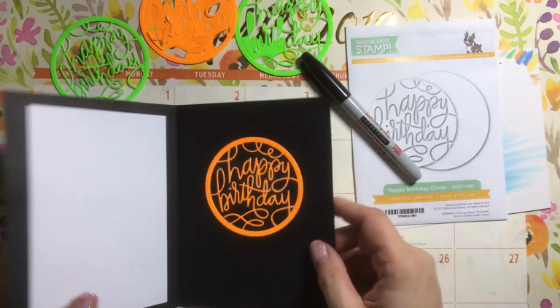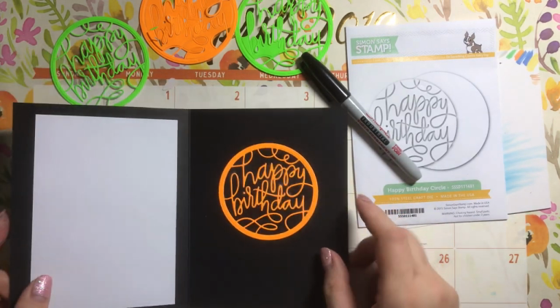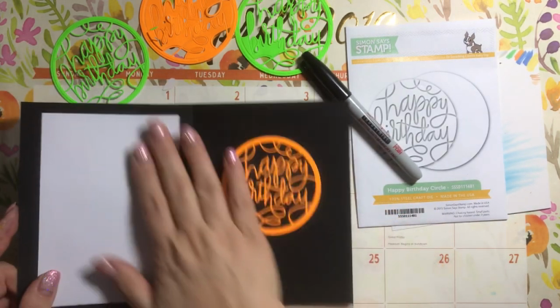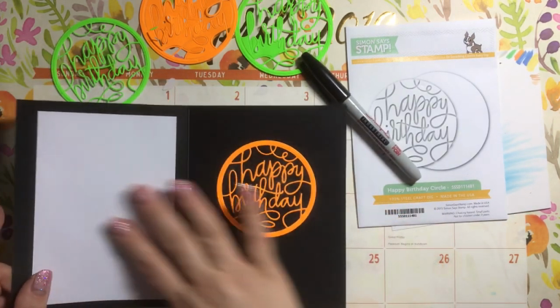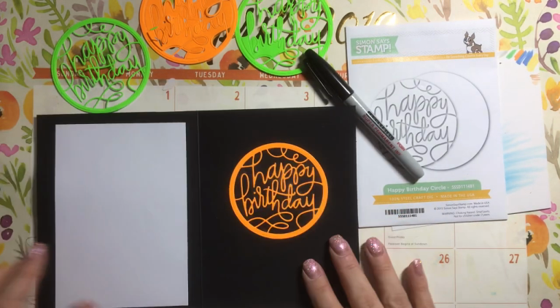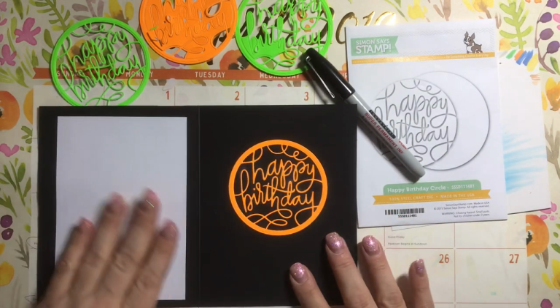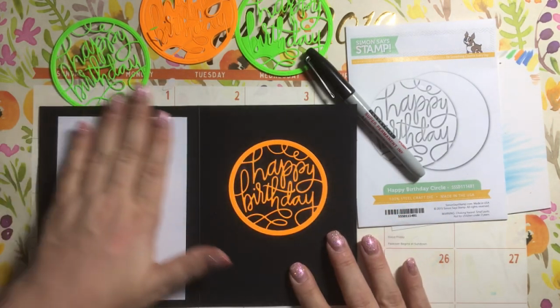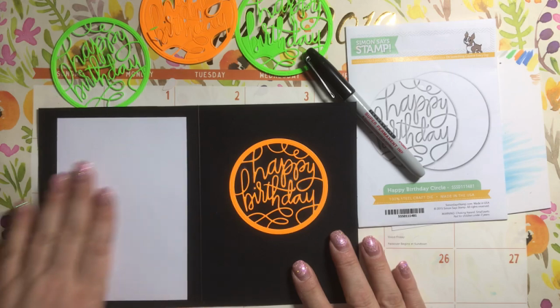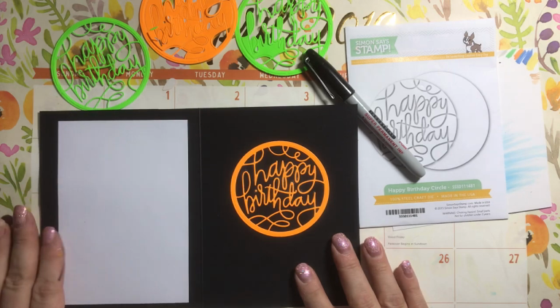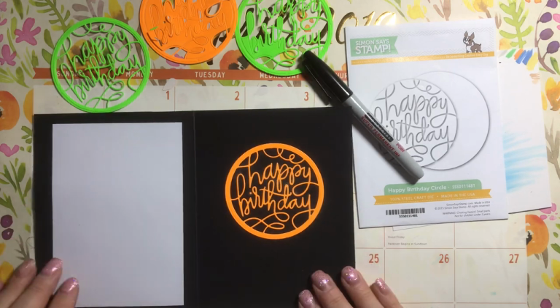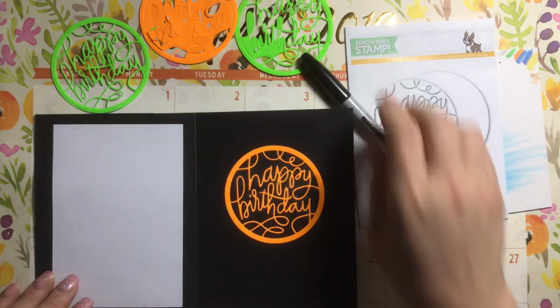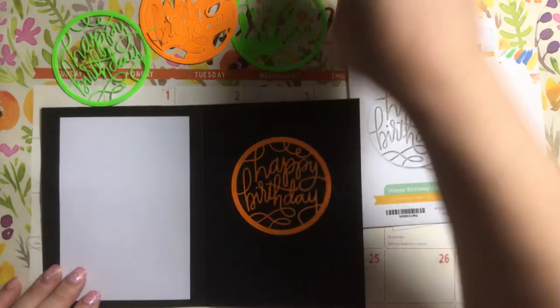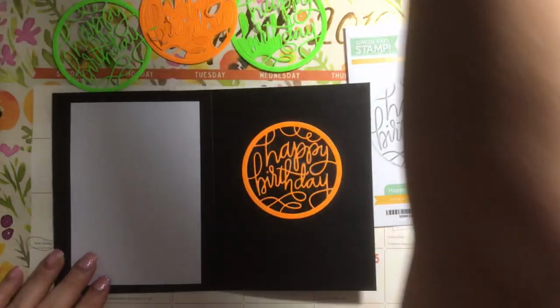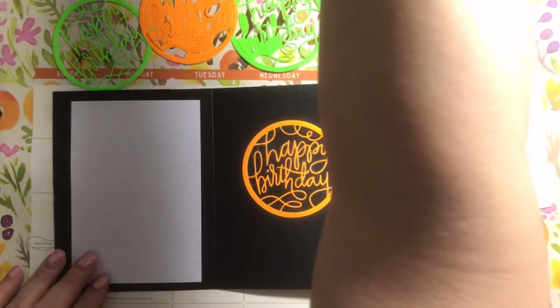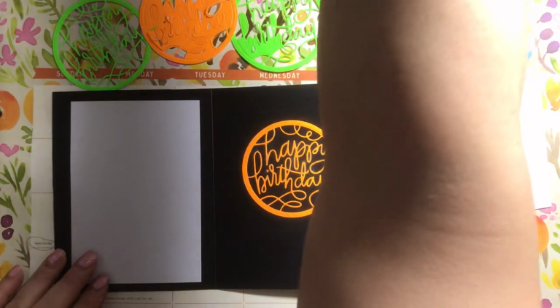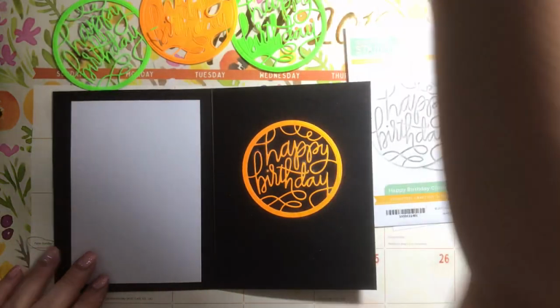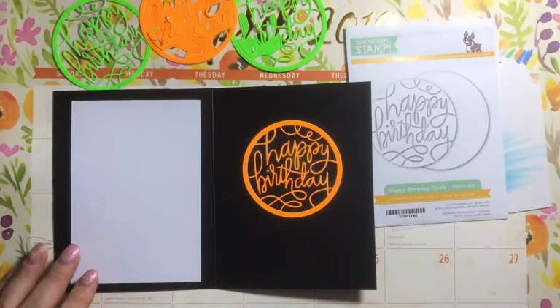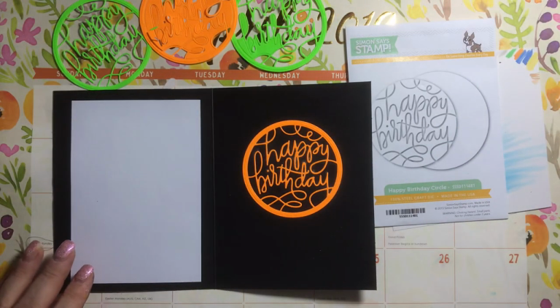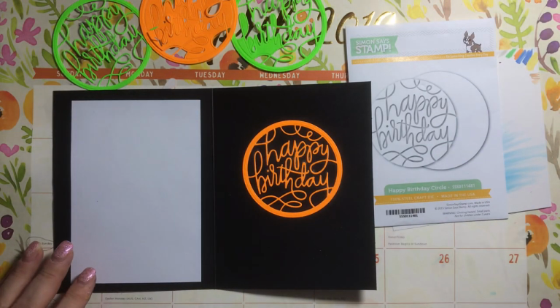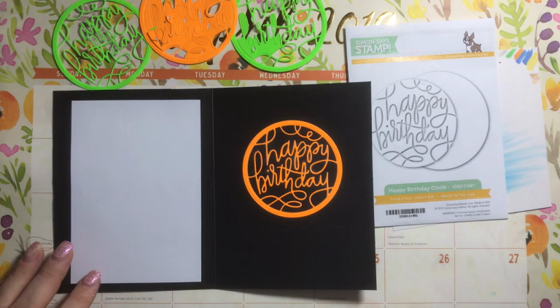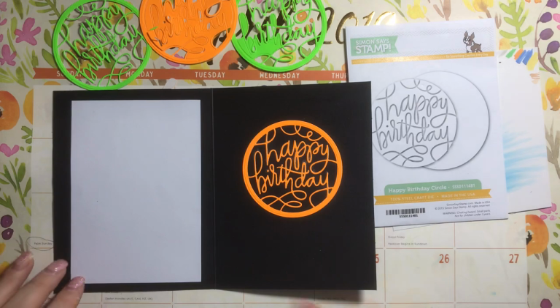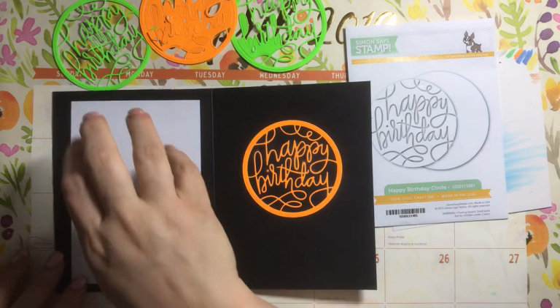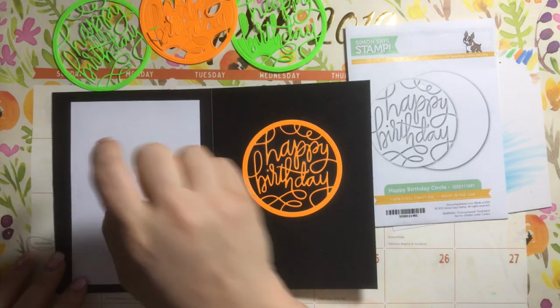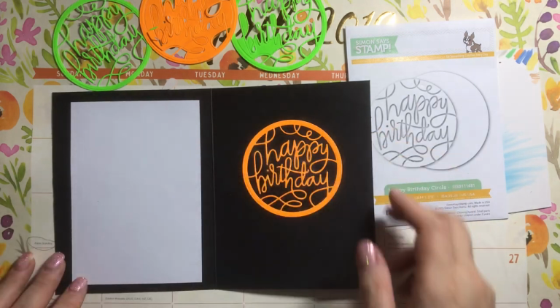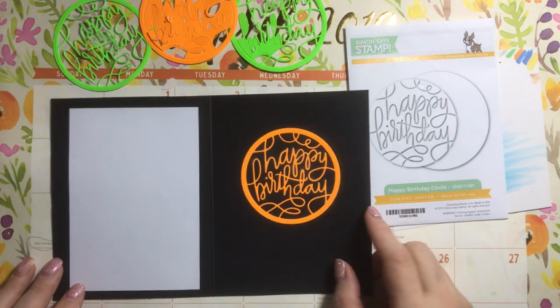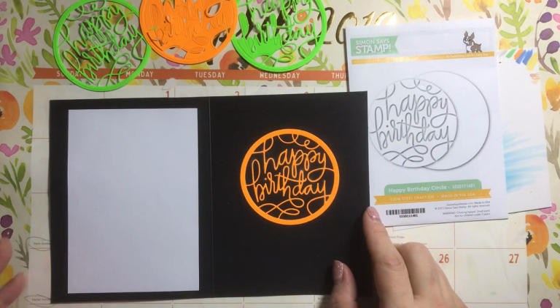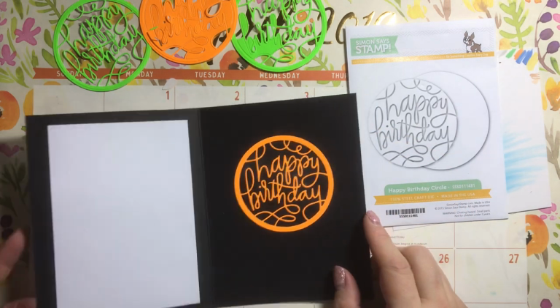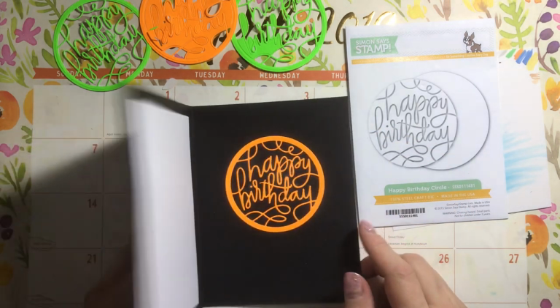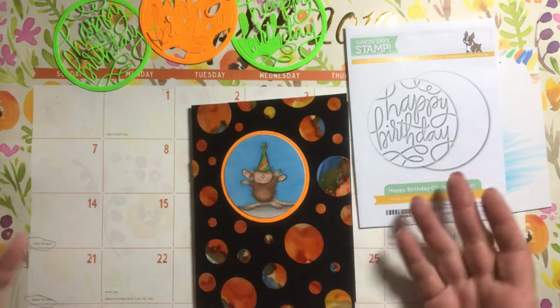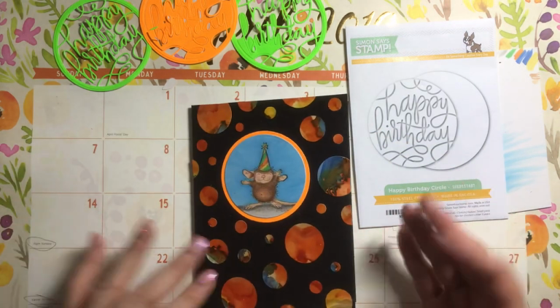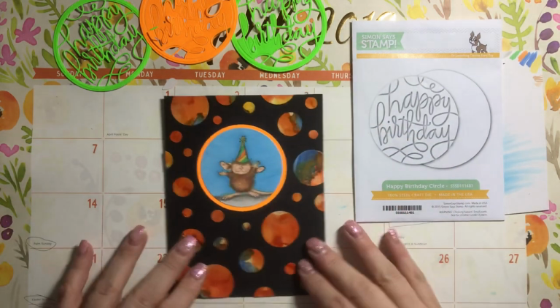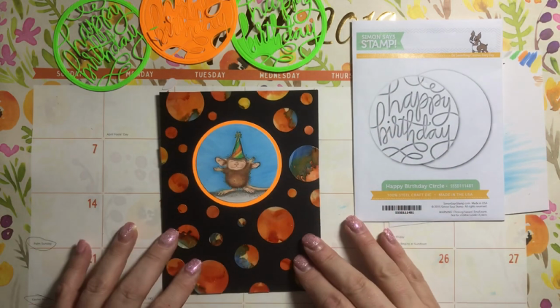Then I put some white on here, just in case whoever uses it and sends it out didn't want to write in white gel pen. I put some white on there for the message. And that's it — that's my card.